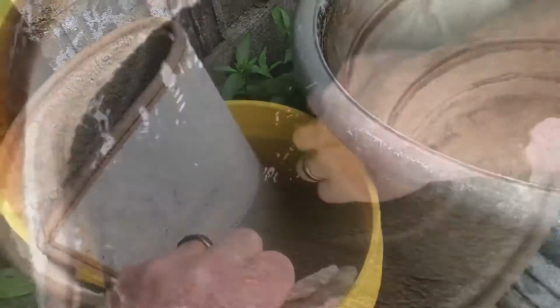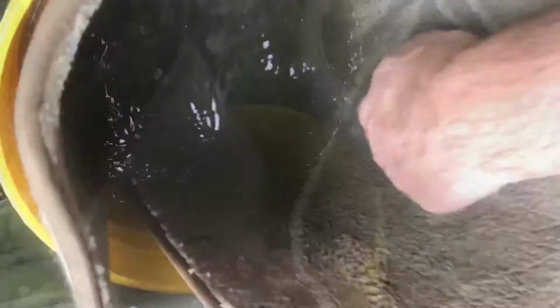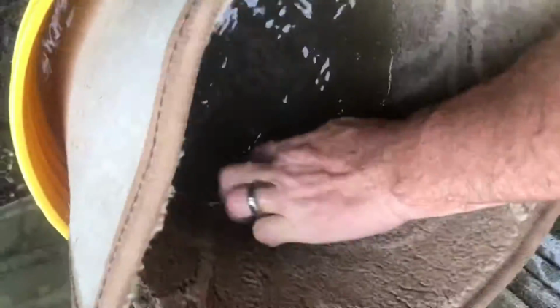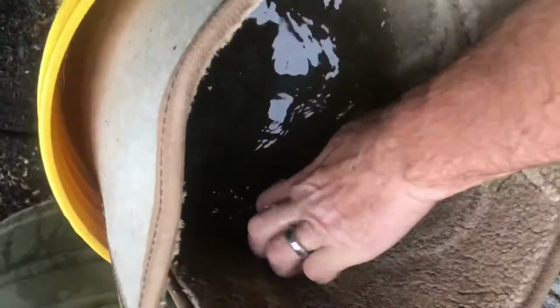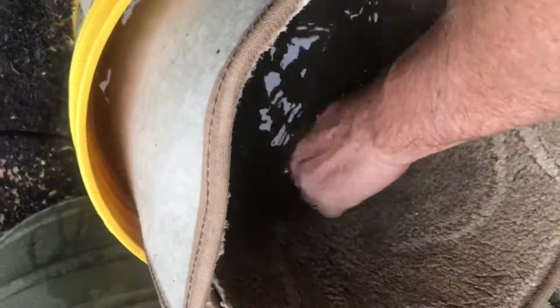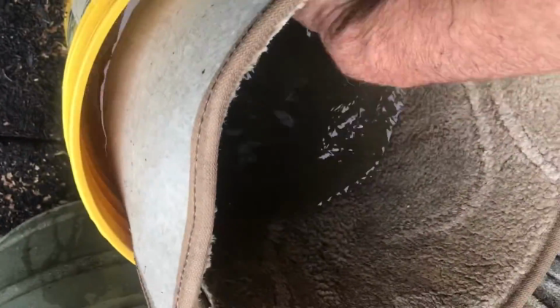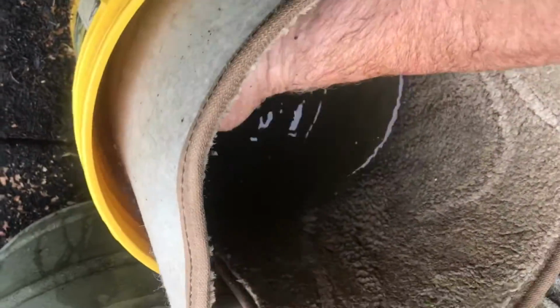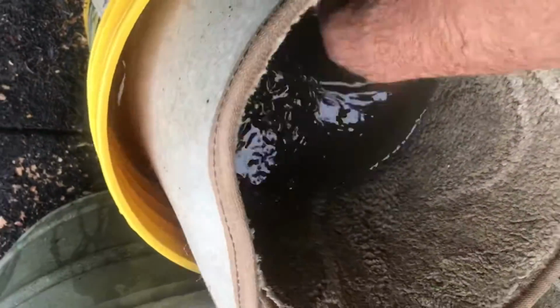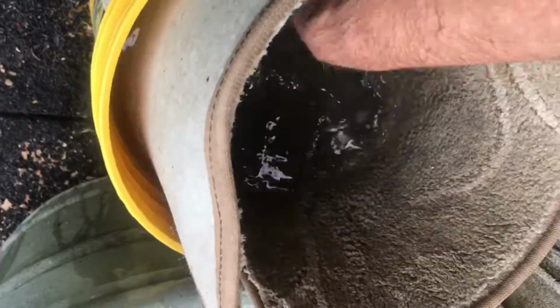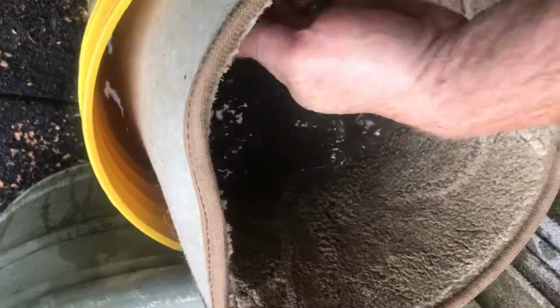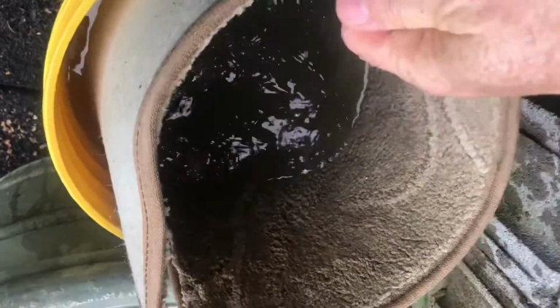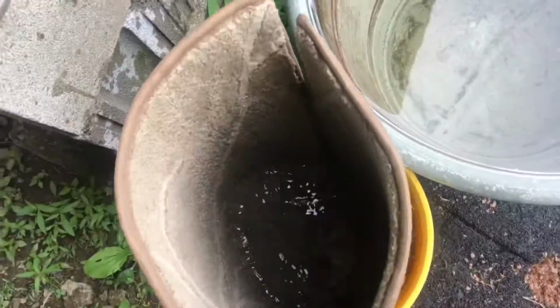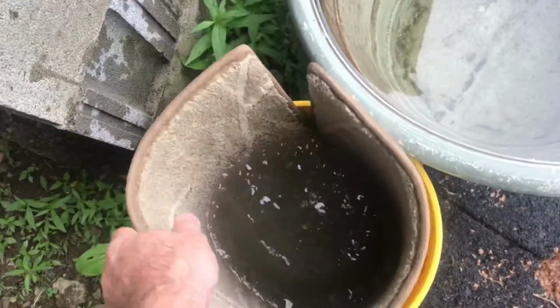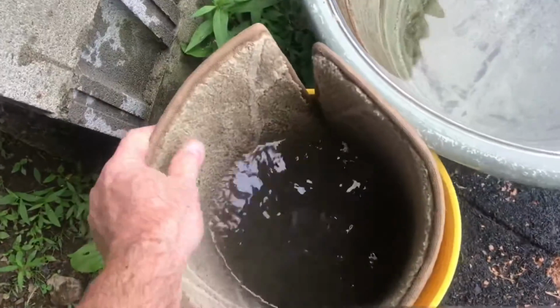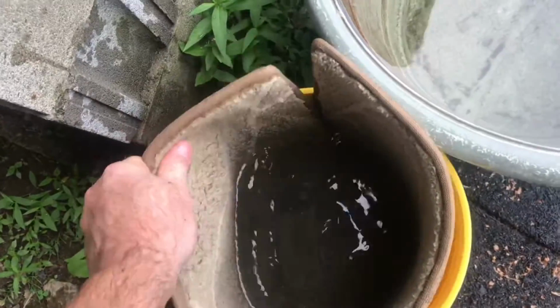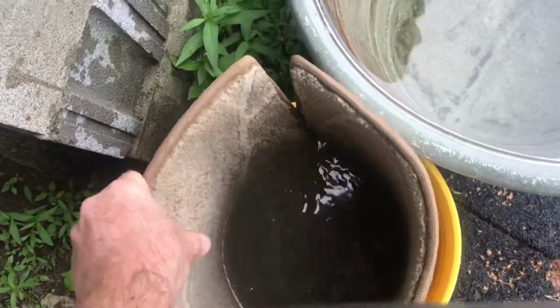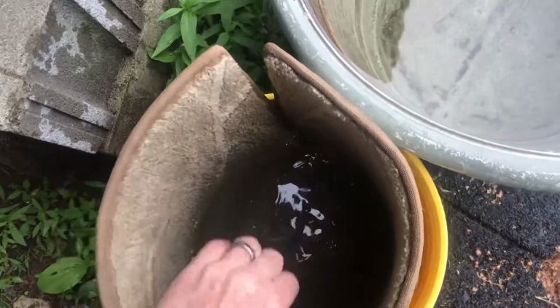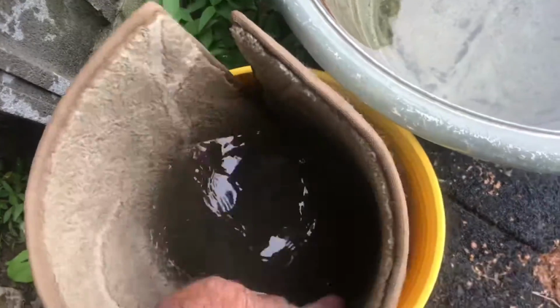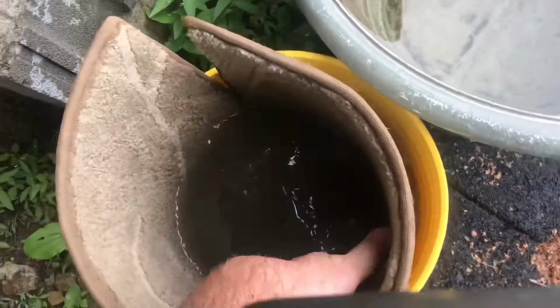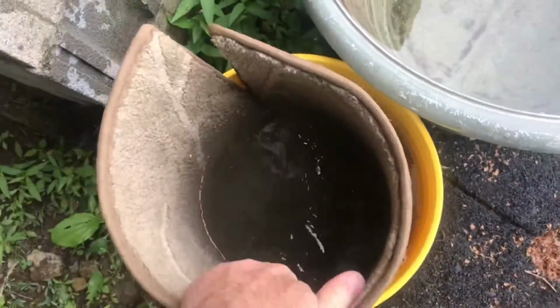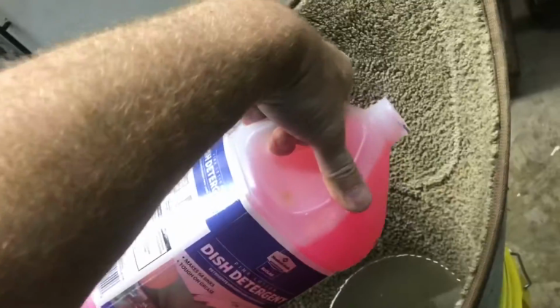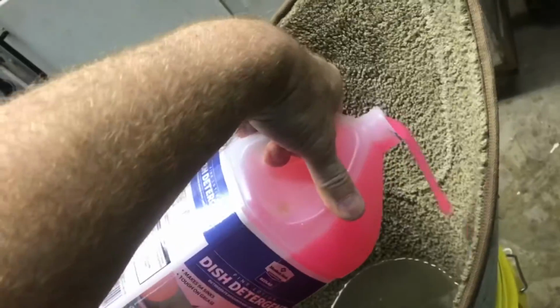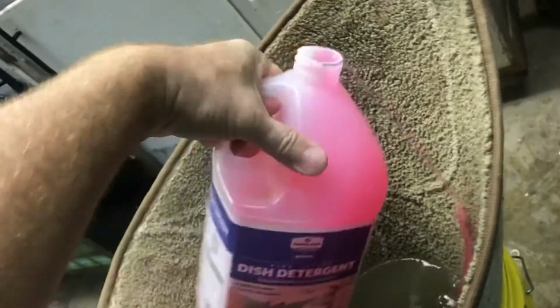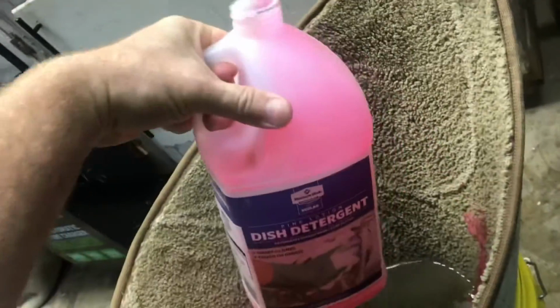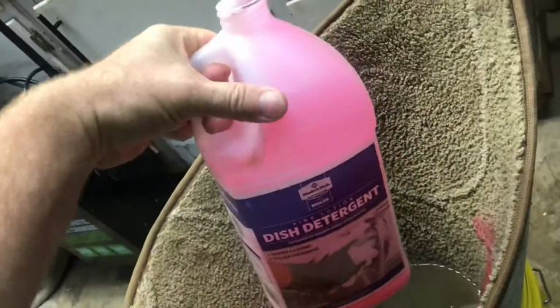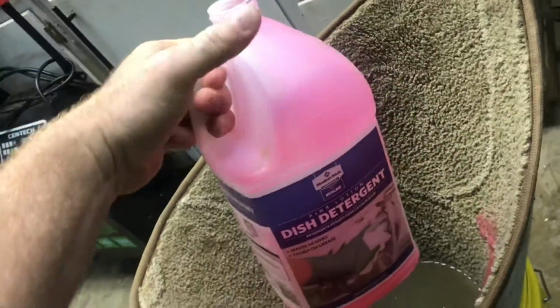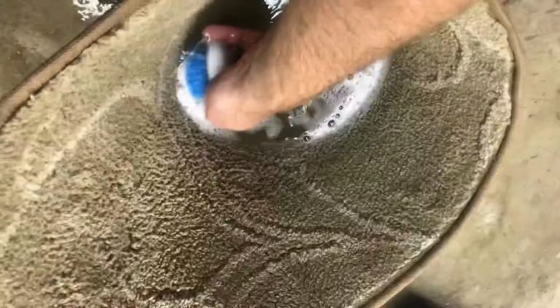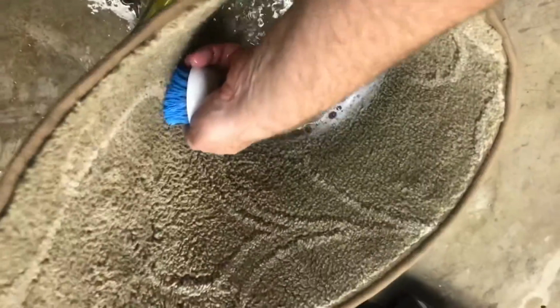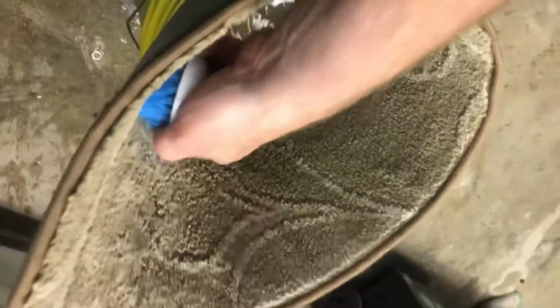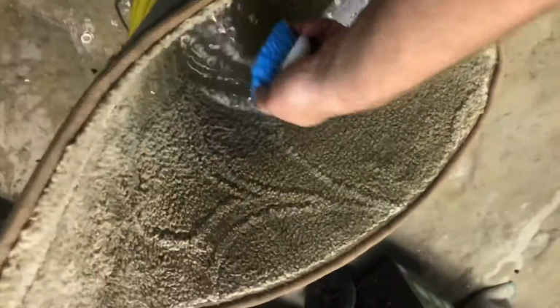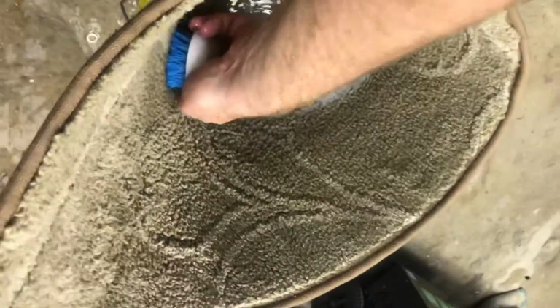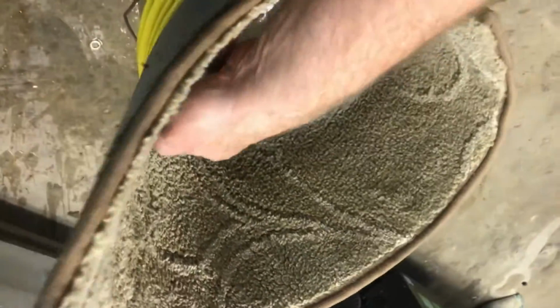With your hands, you can just scrub out all those stains. The water's really dirty, but the carpet is looking a lot better. Now we can add a little bit of dish detergent and scrub everything down with a brush.